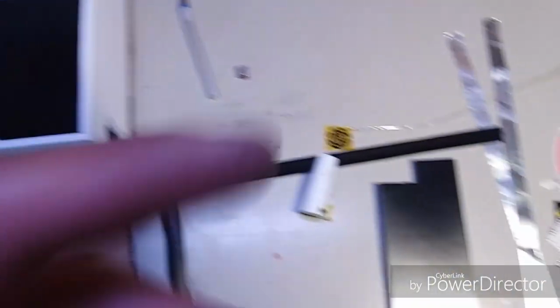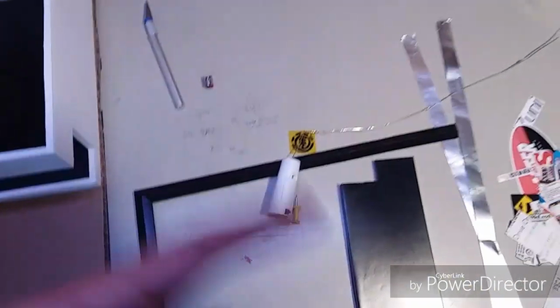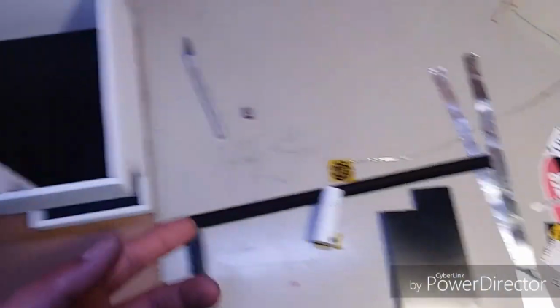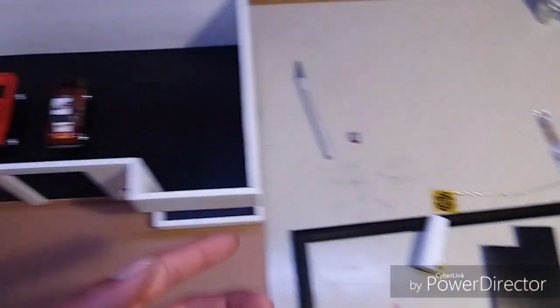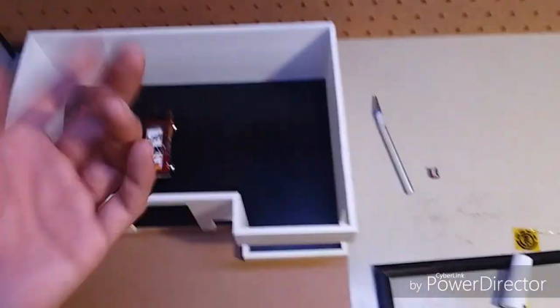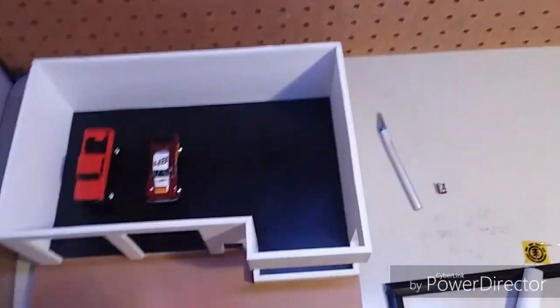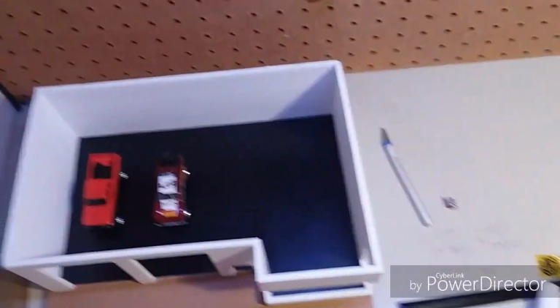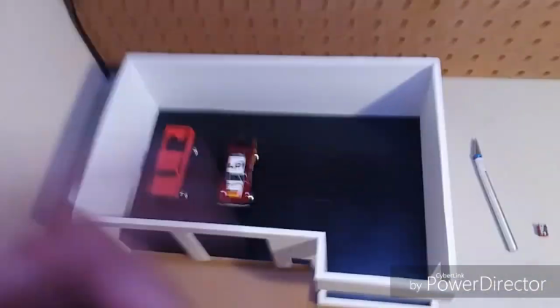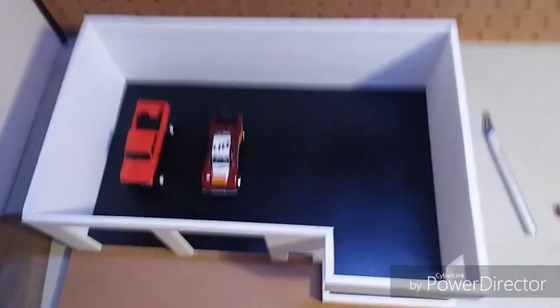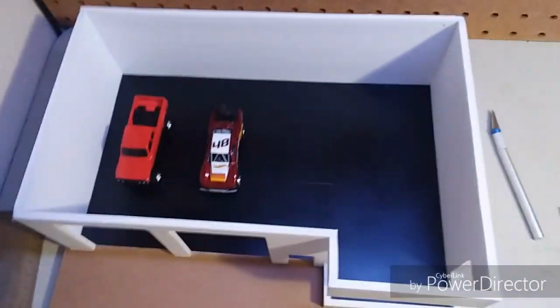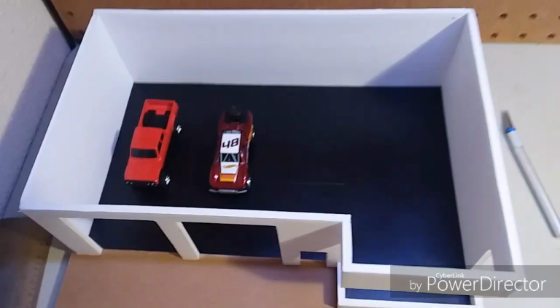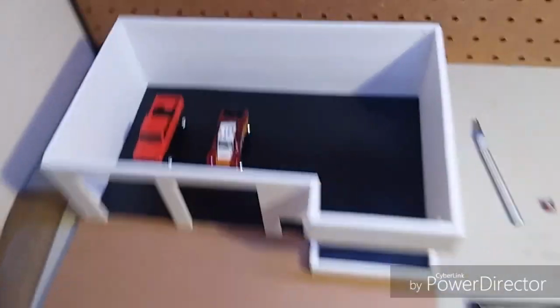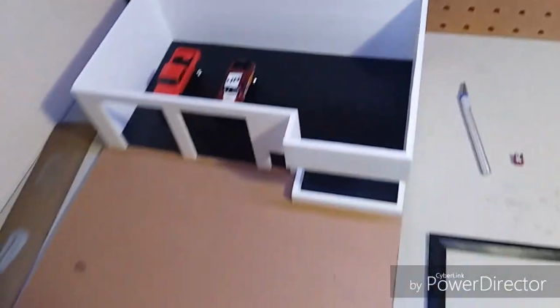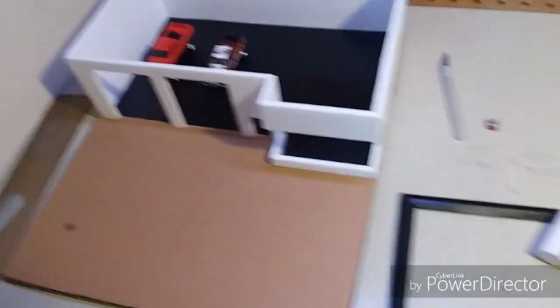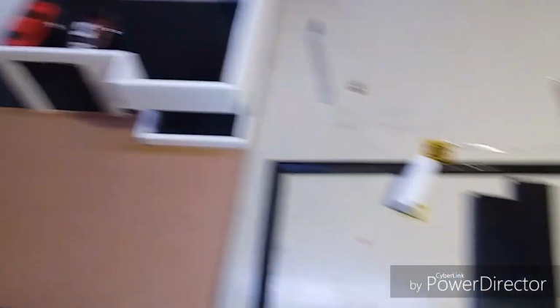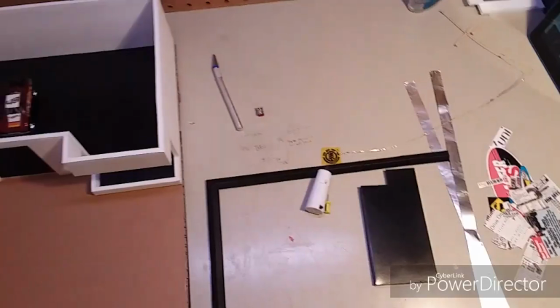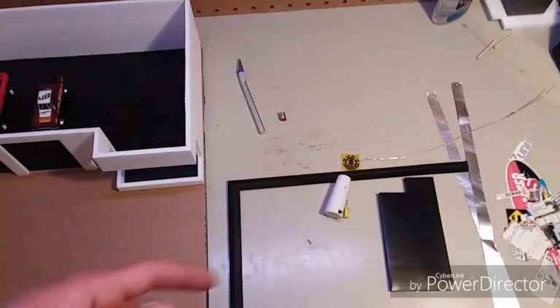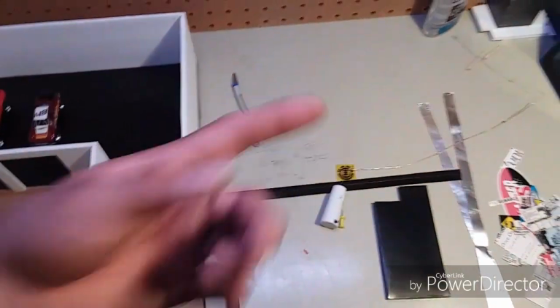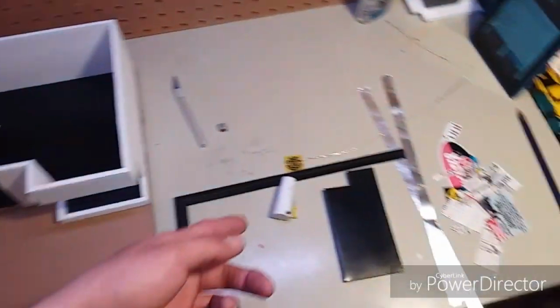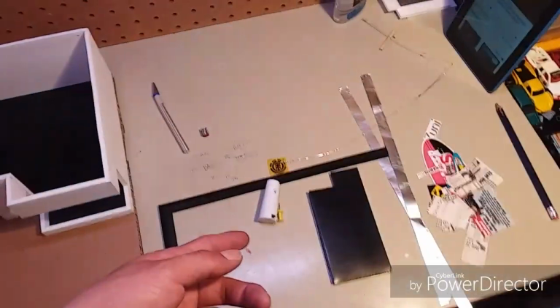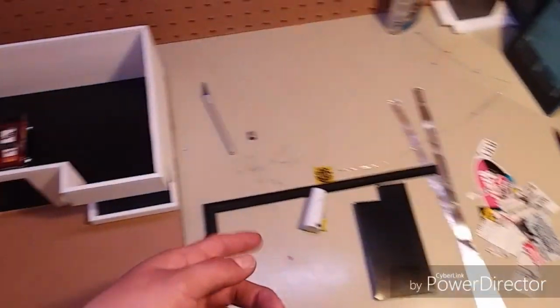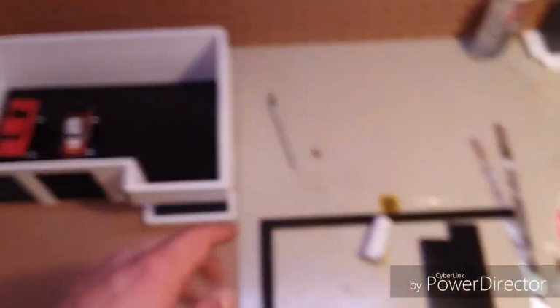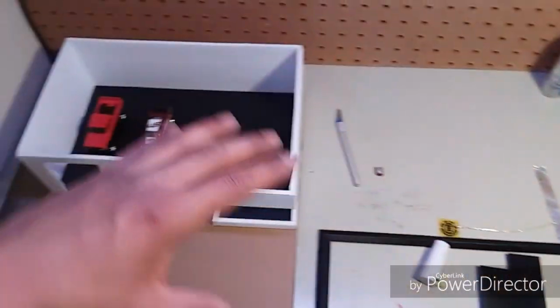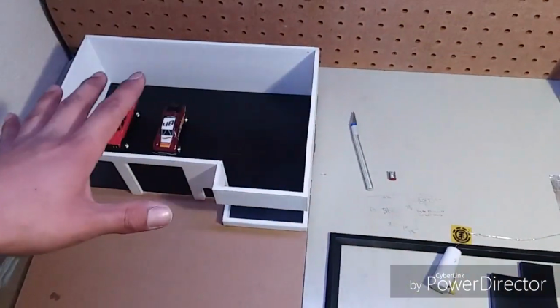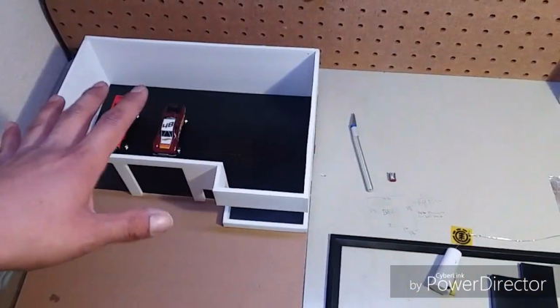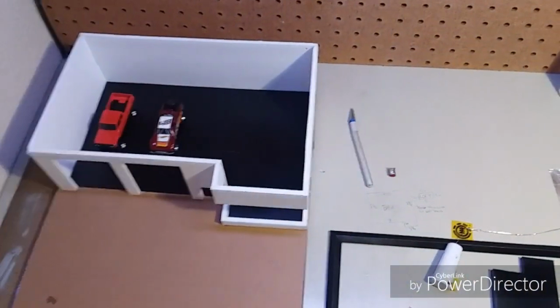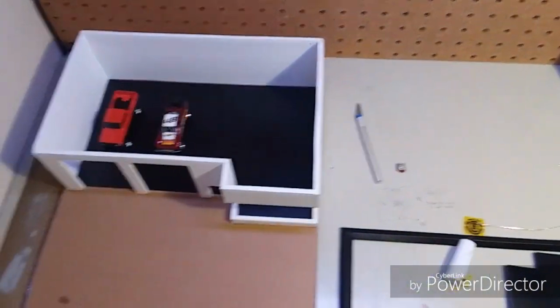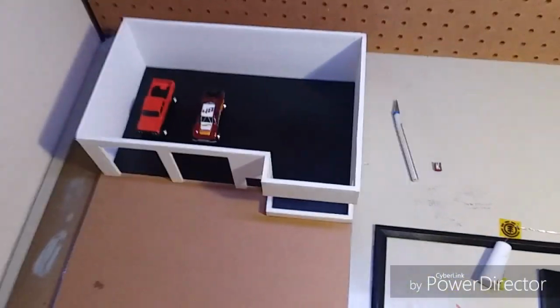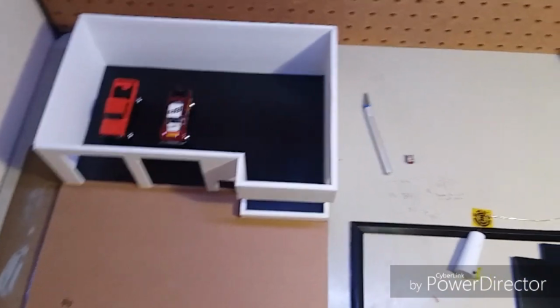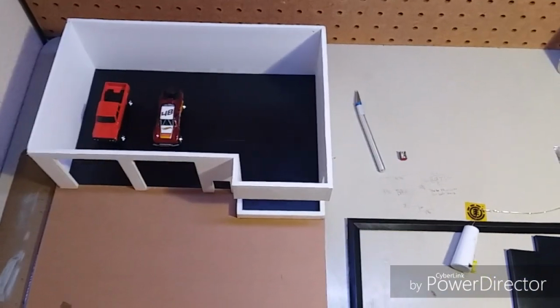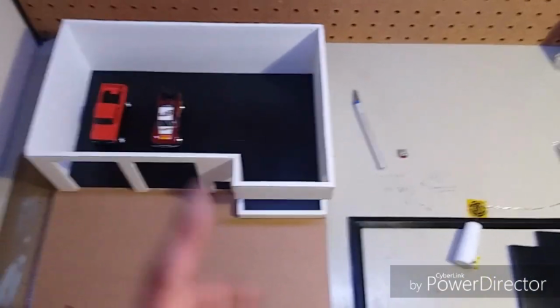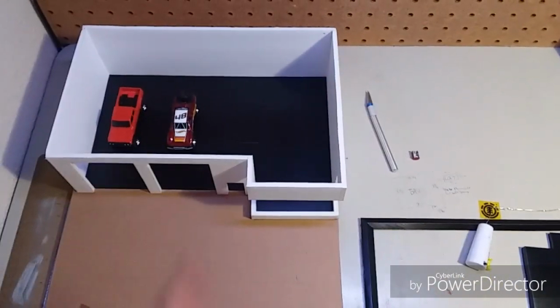Every little thing is making it look better, so that's what I got so far. Let me put this together, set it all up, glue it up, set the loft up.